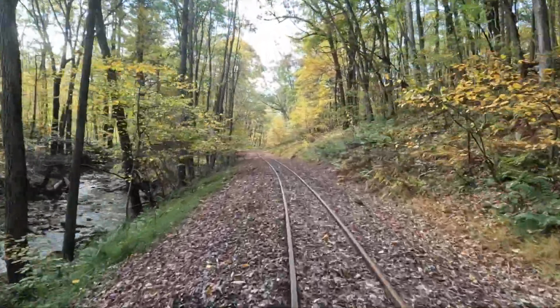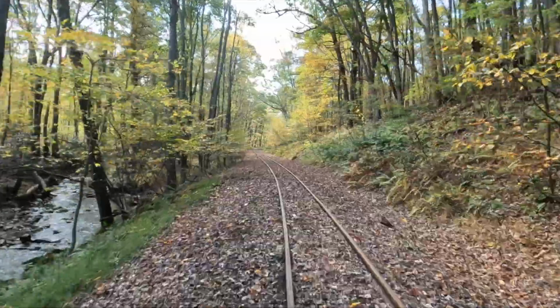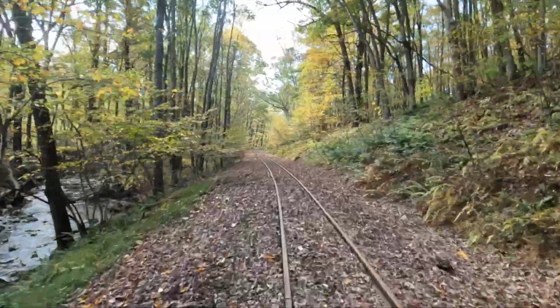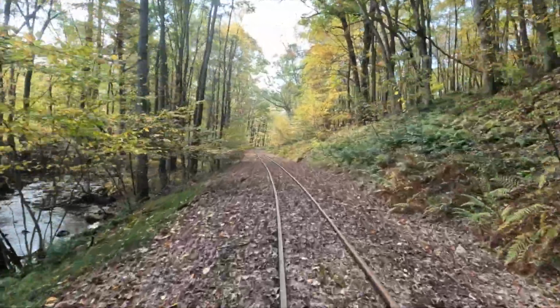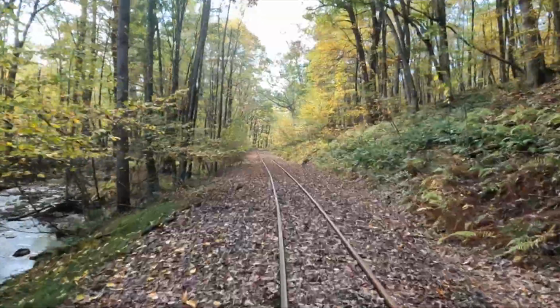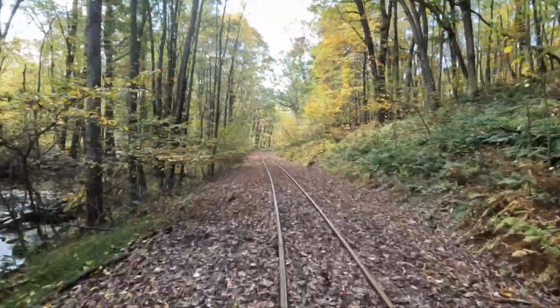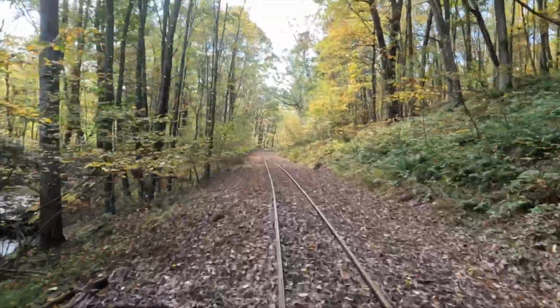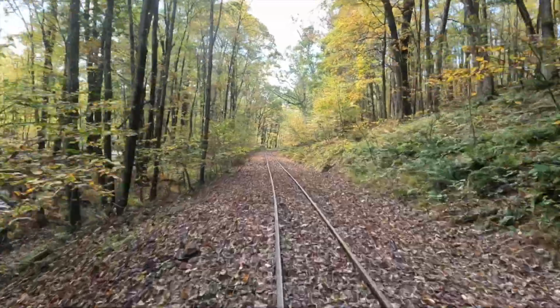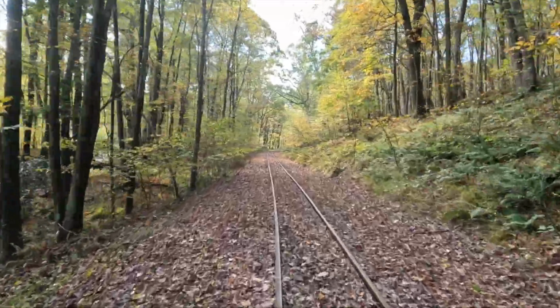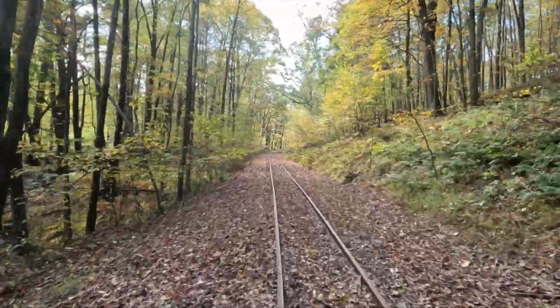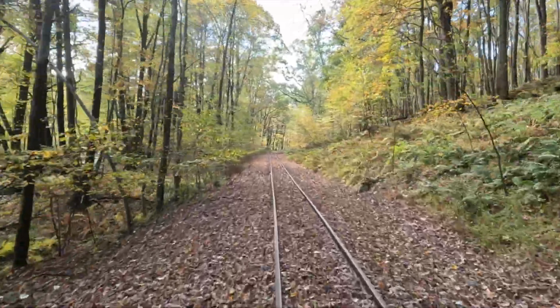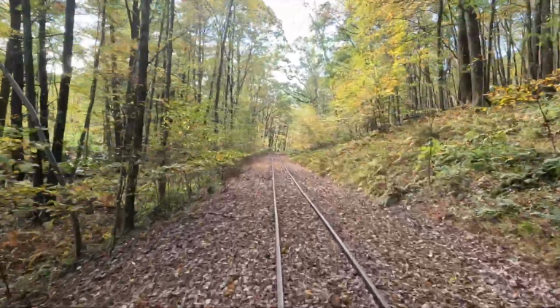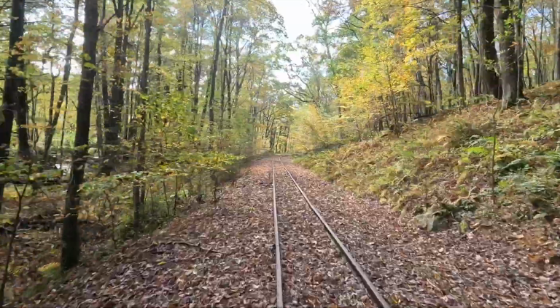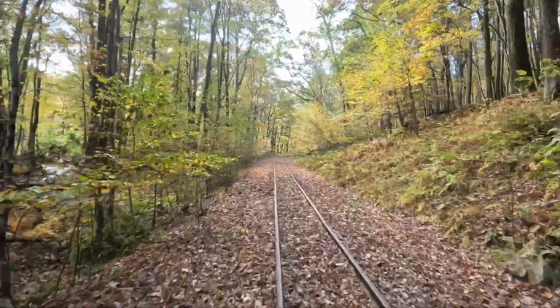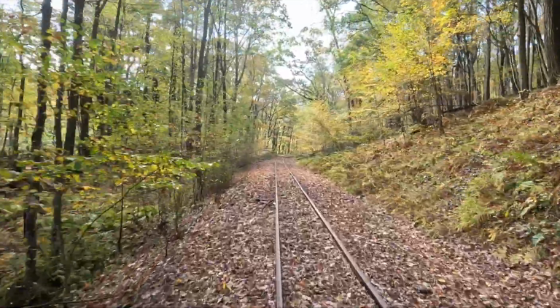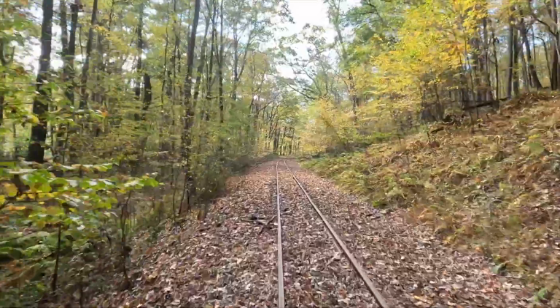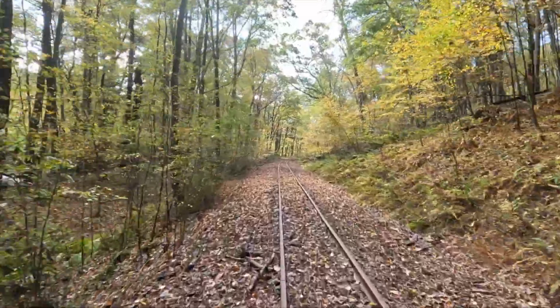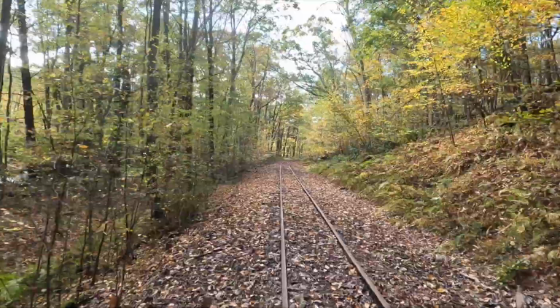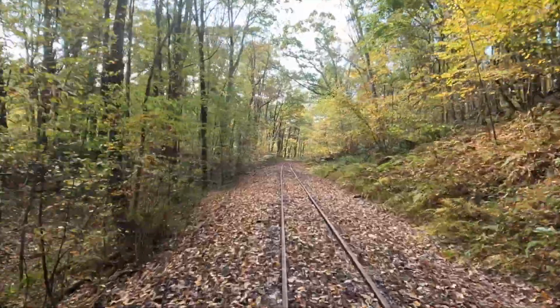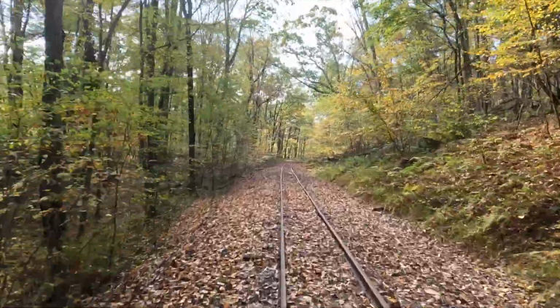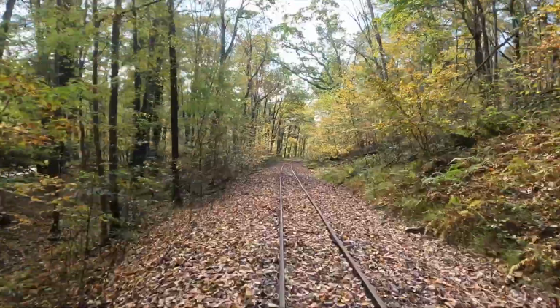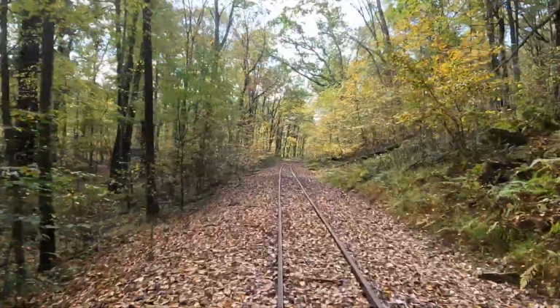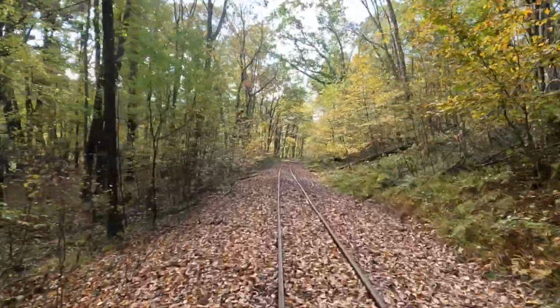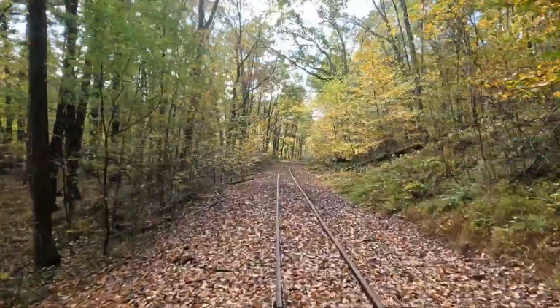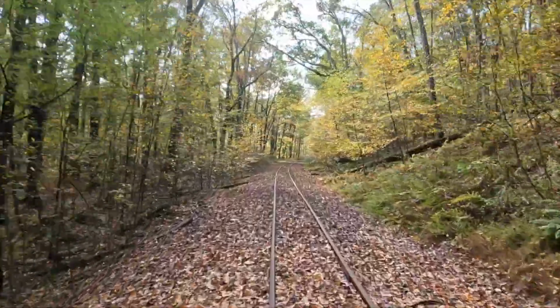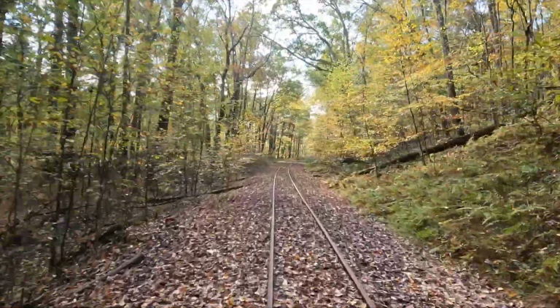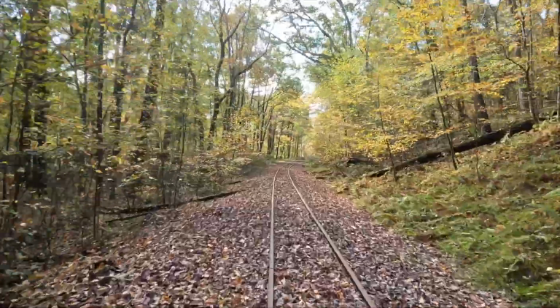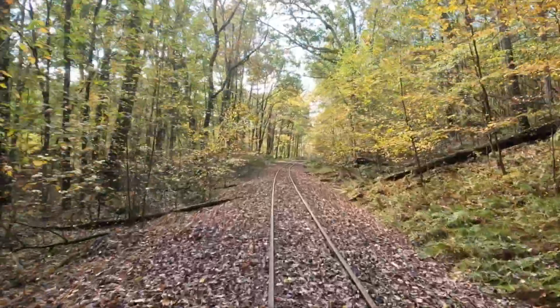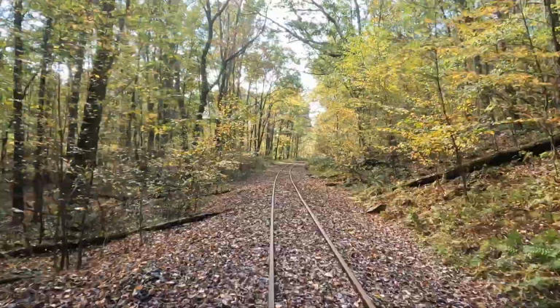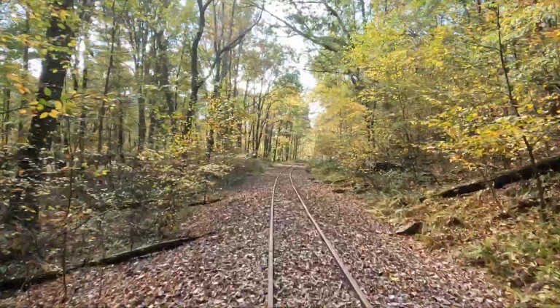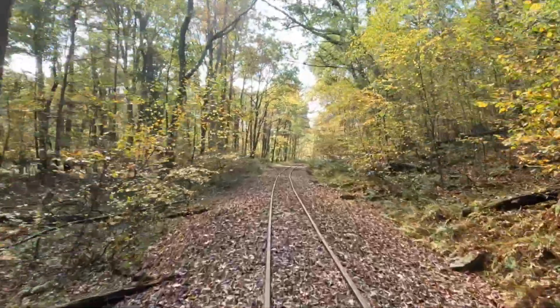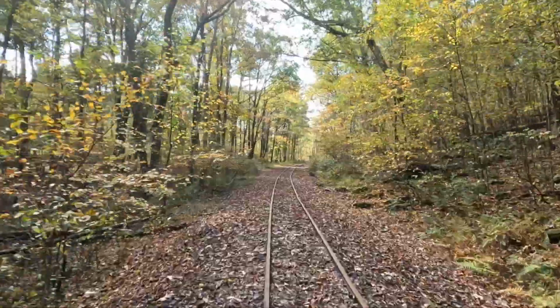Ten years ago, this was unimaginable. The work of the volunteers and the full-time track crew of the EBT — when they're not doing track work on the main line down the hill — is amazing.